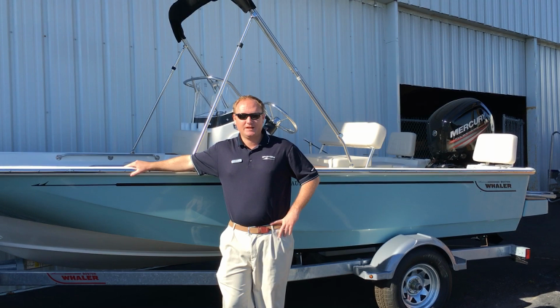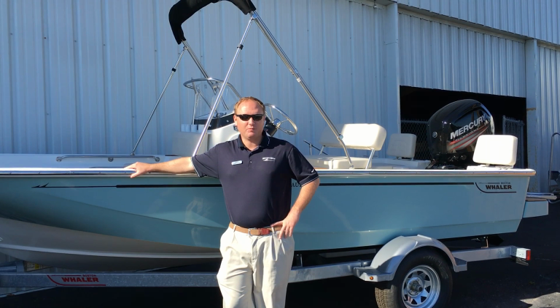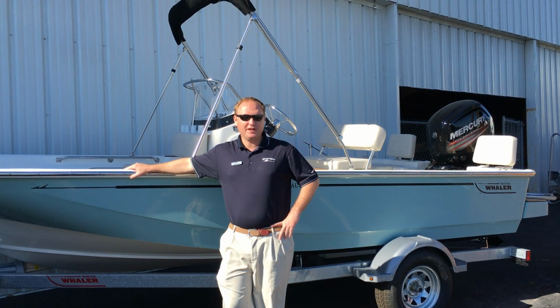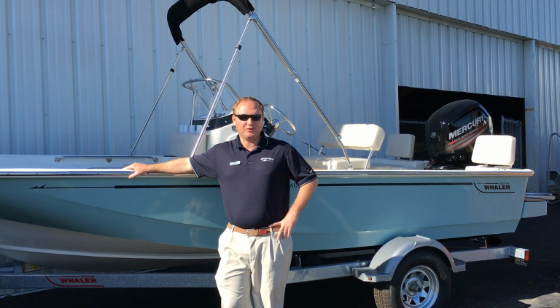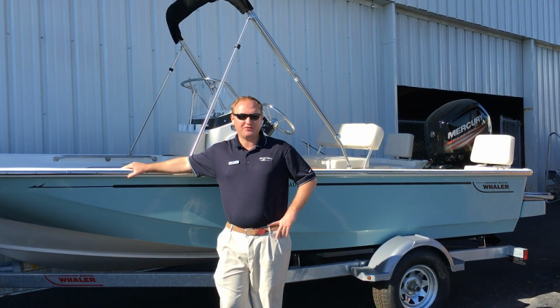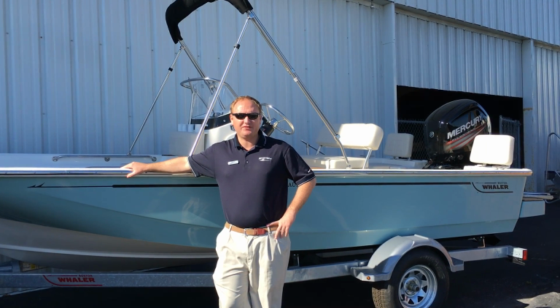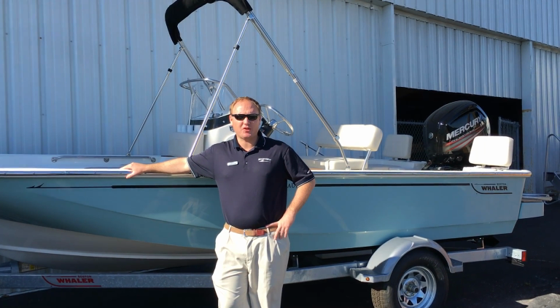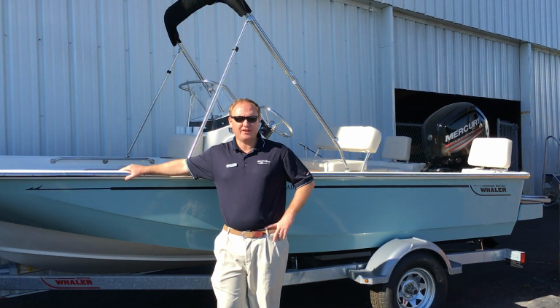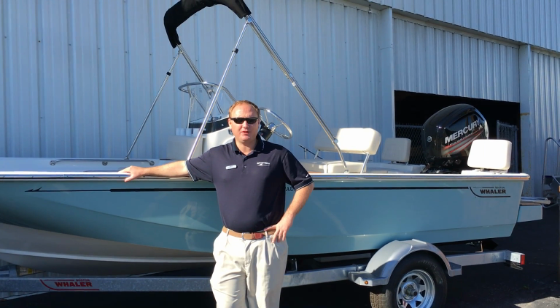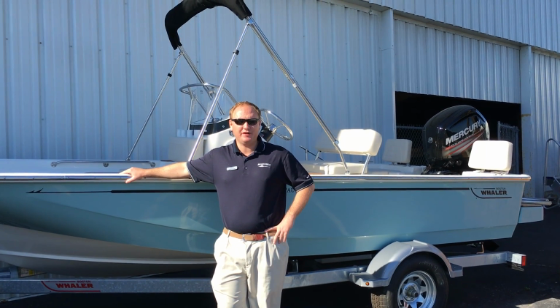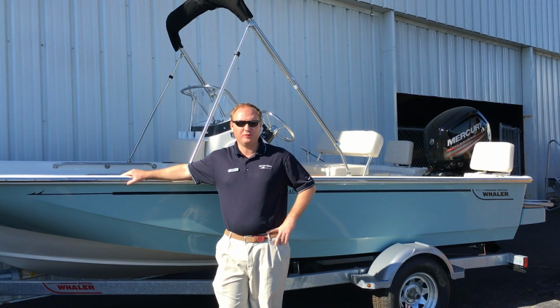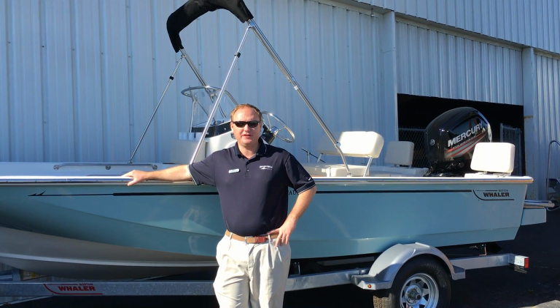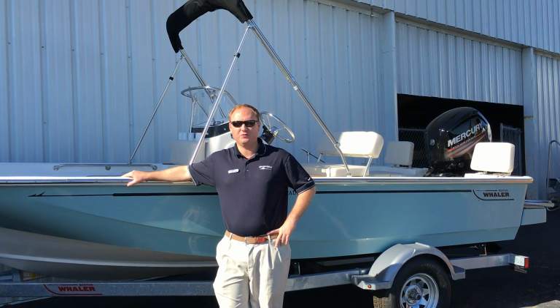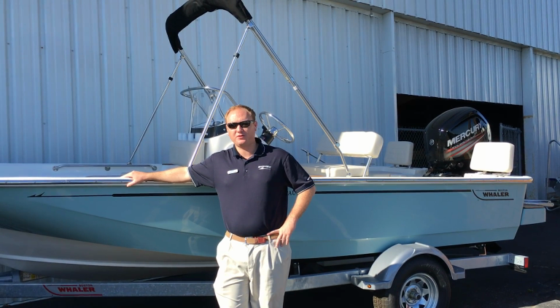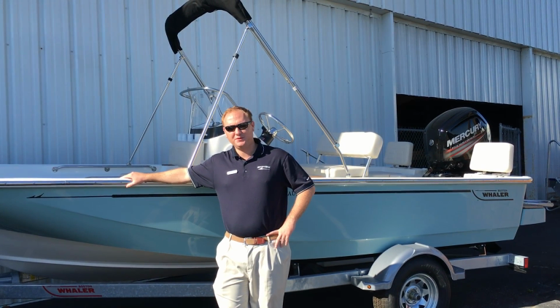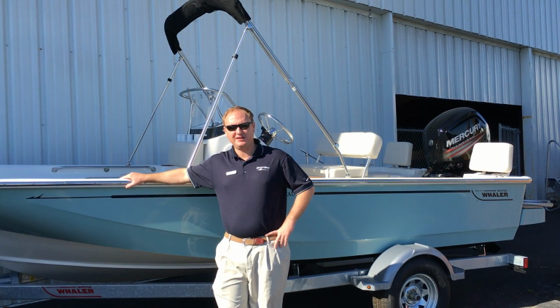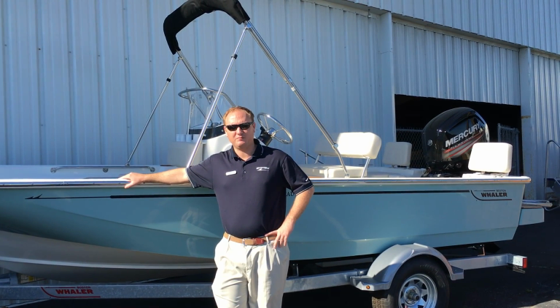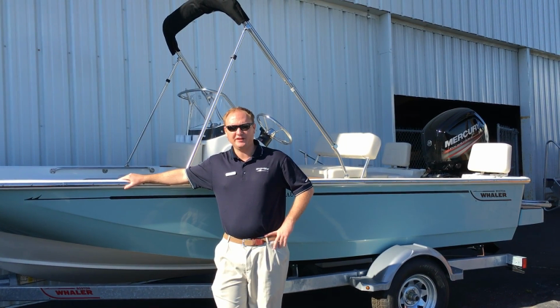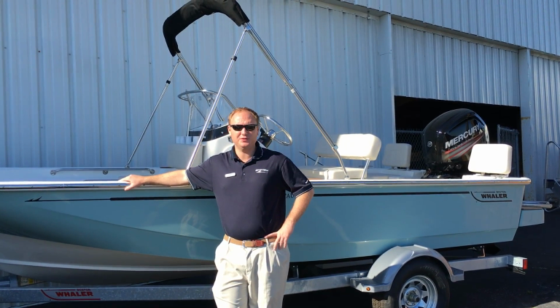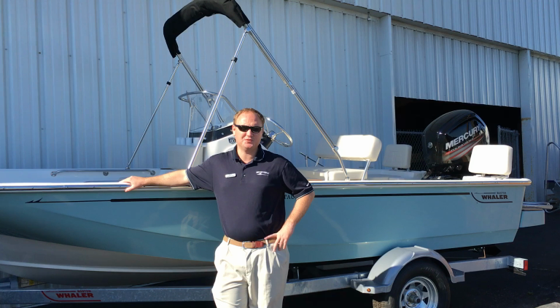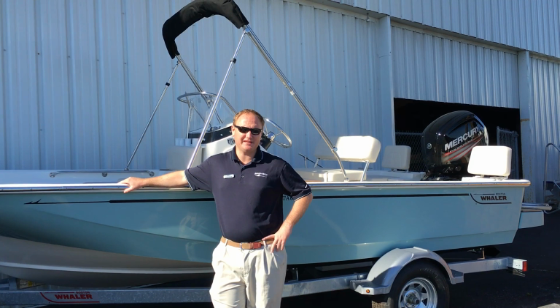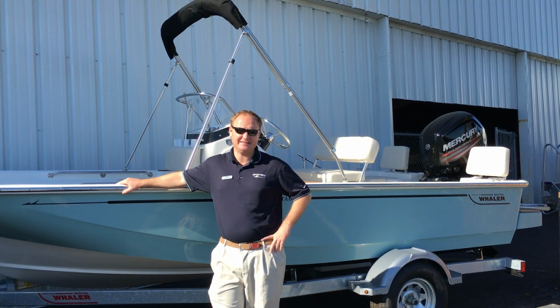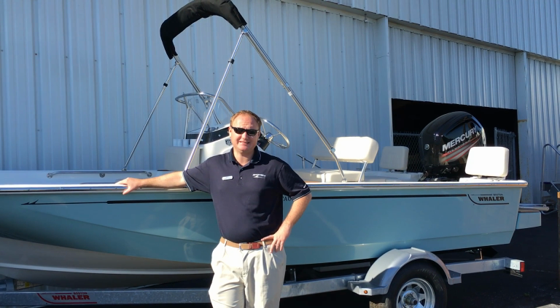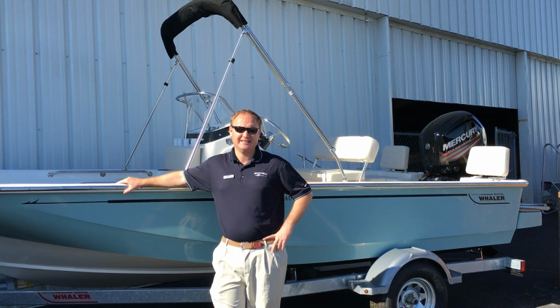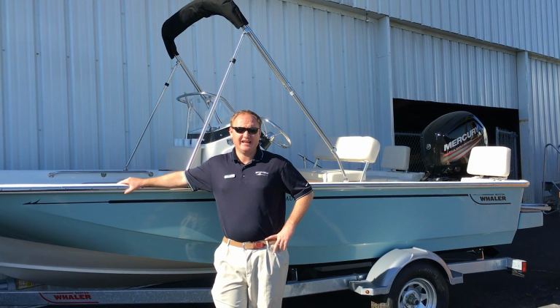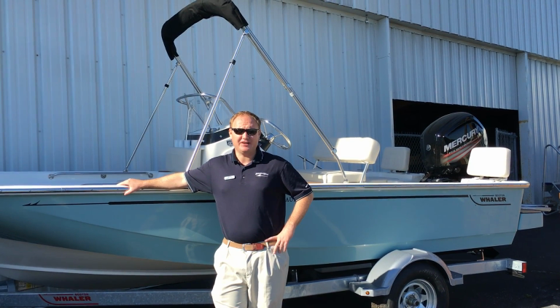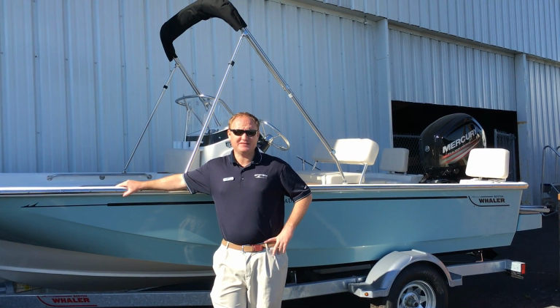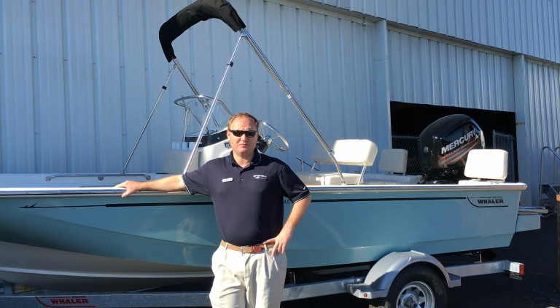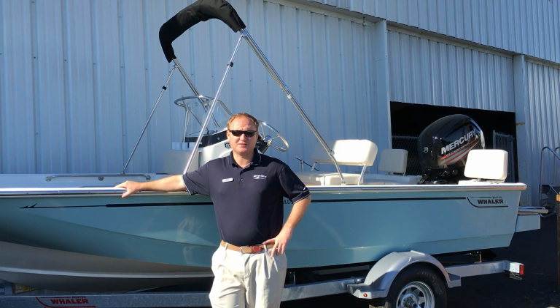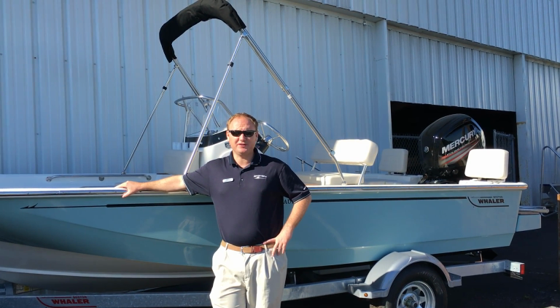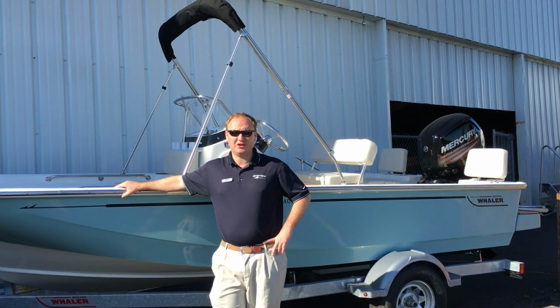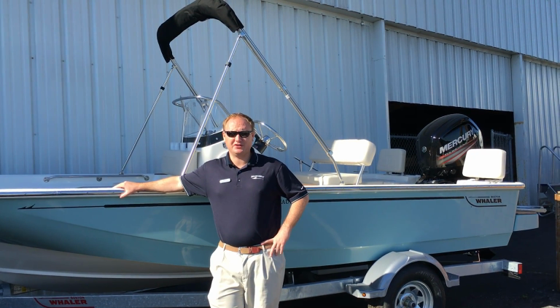Good morning everyone. I'm Stacy Klein and I'm going to do a full video walkthrough of the brand new 2018 Boston Whaler Montauk.